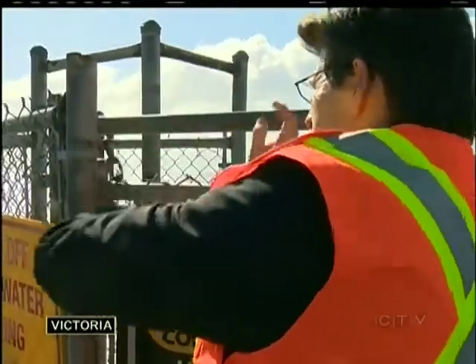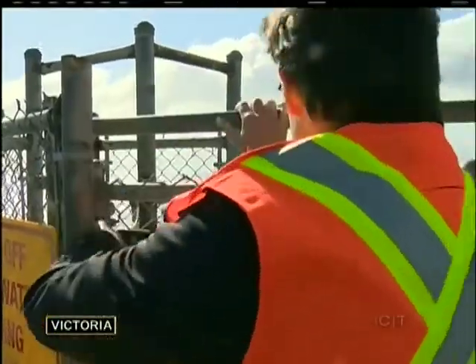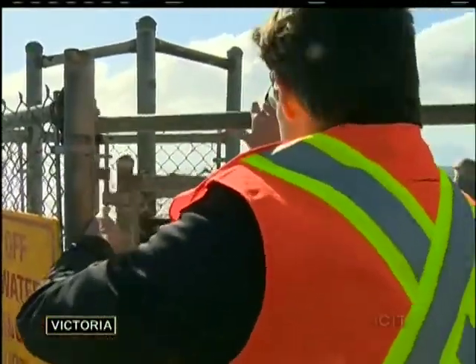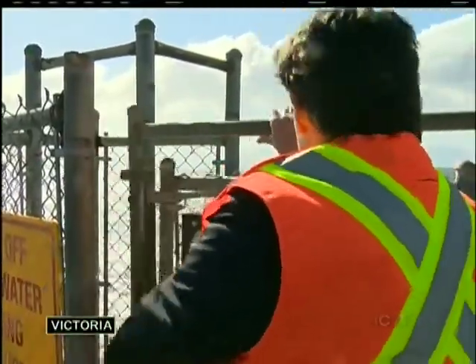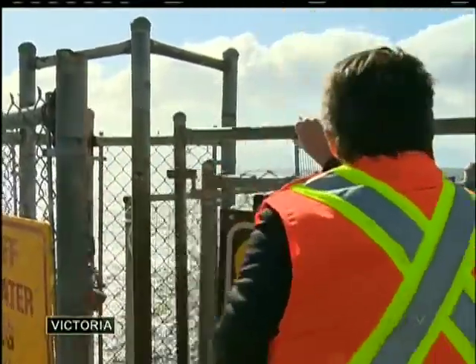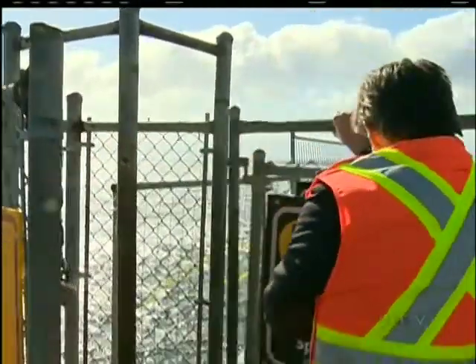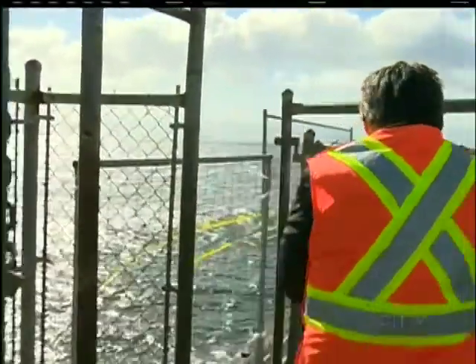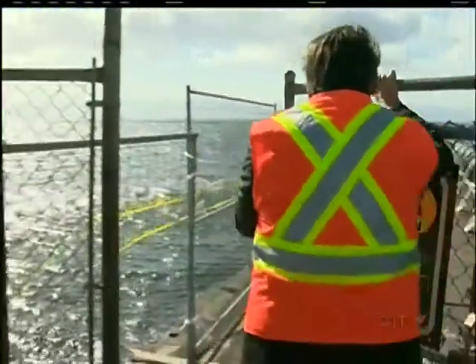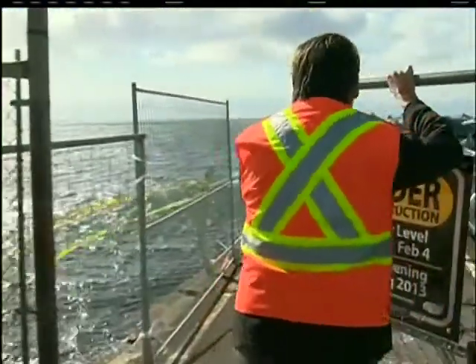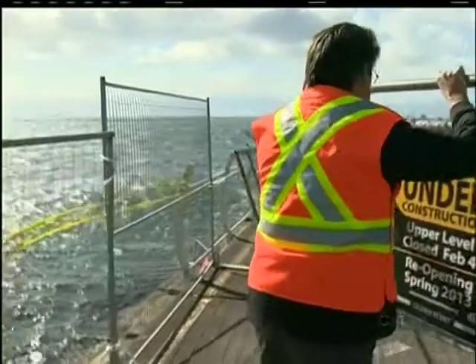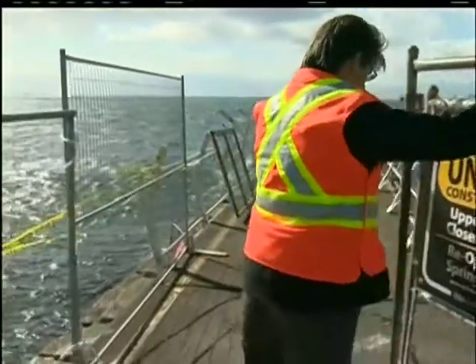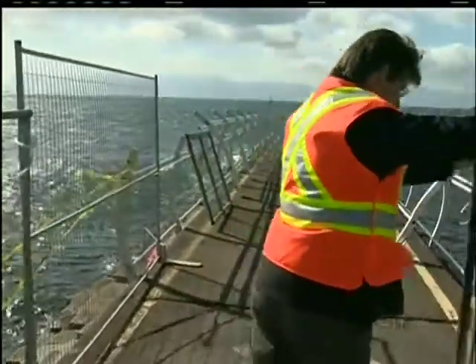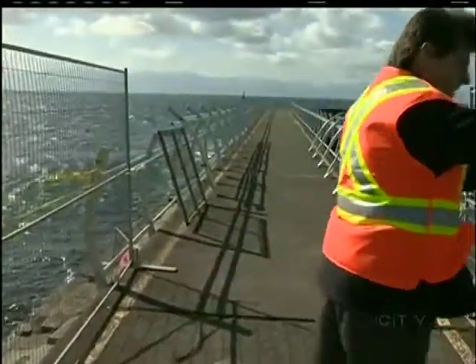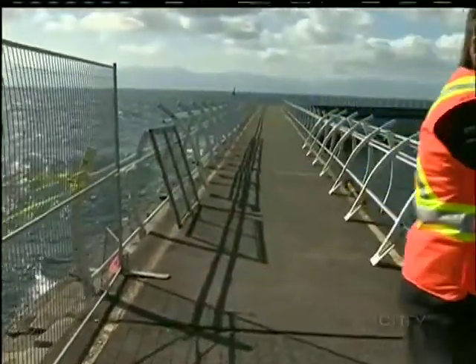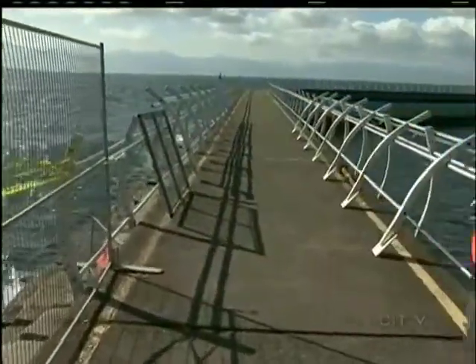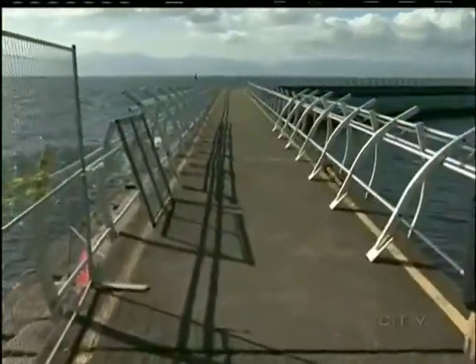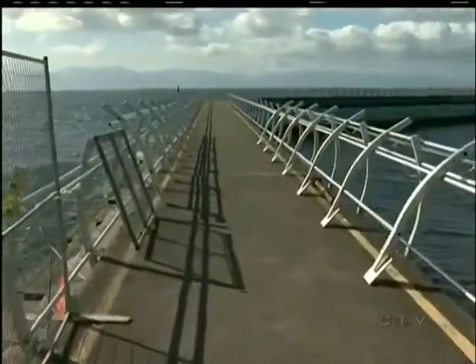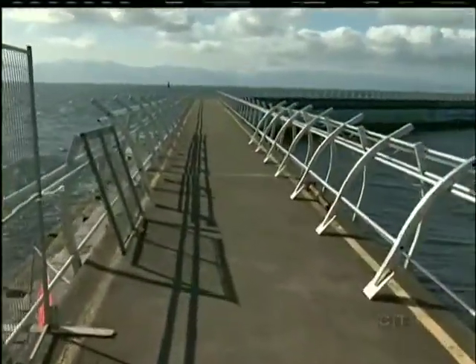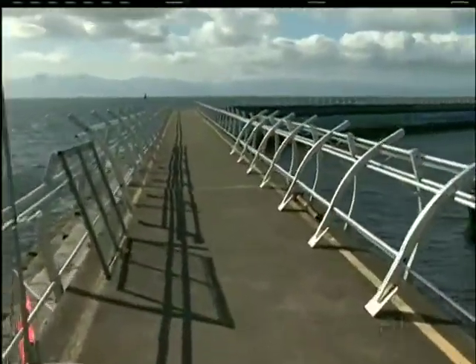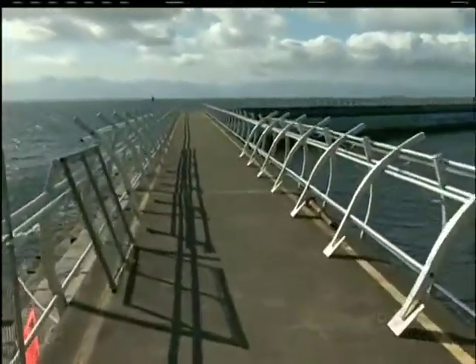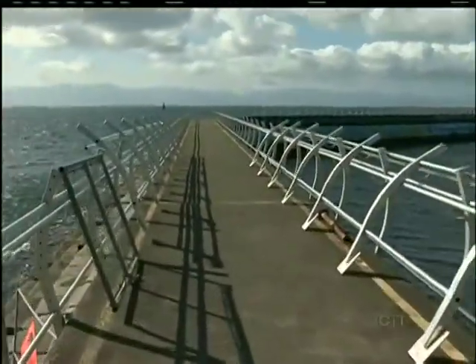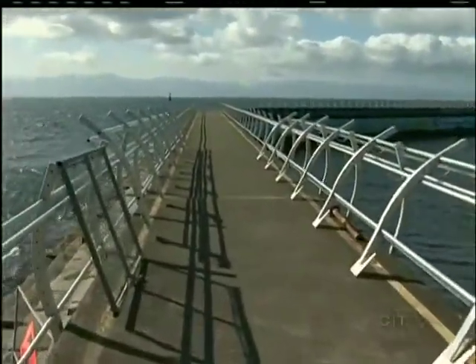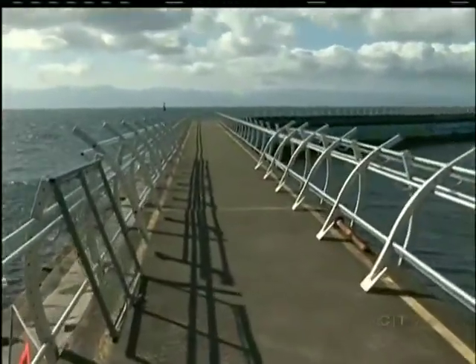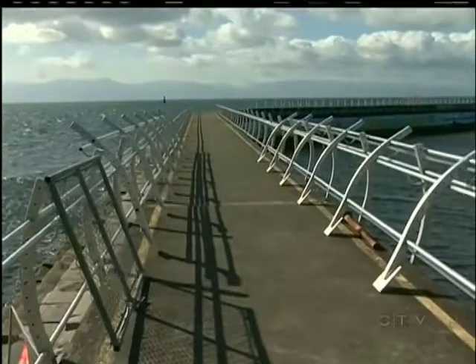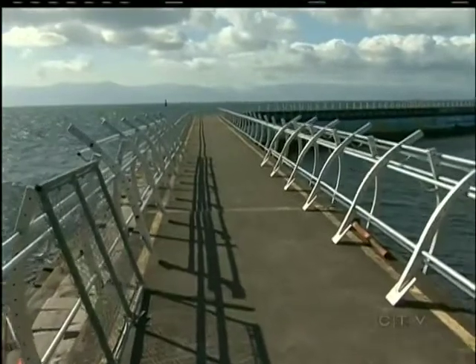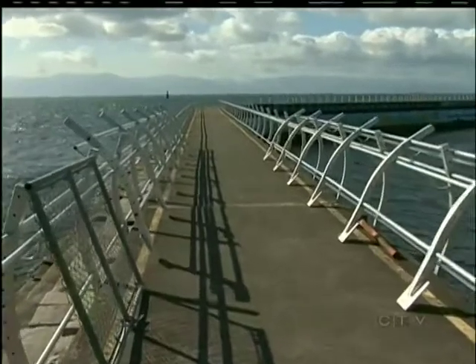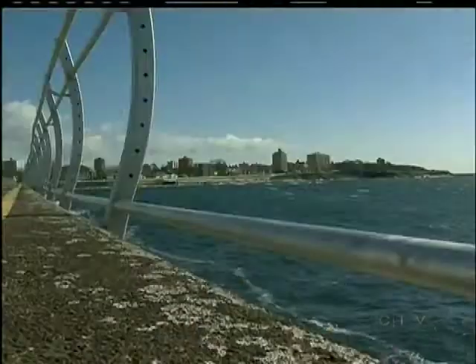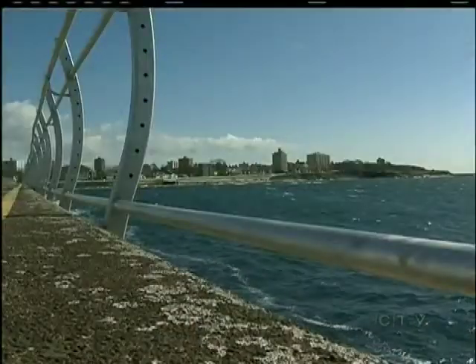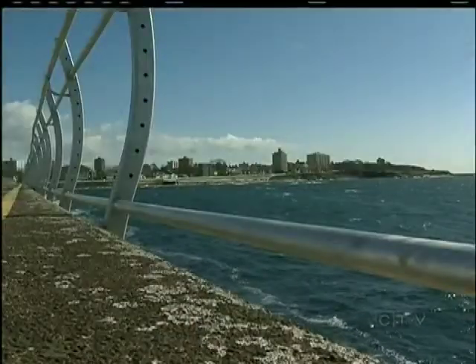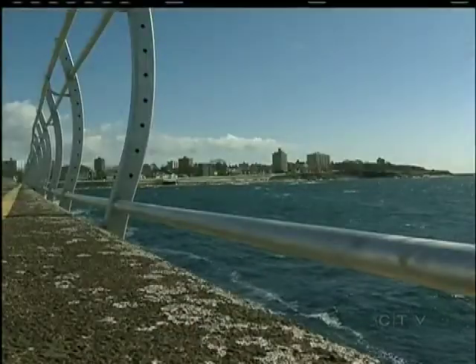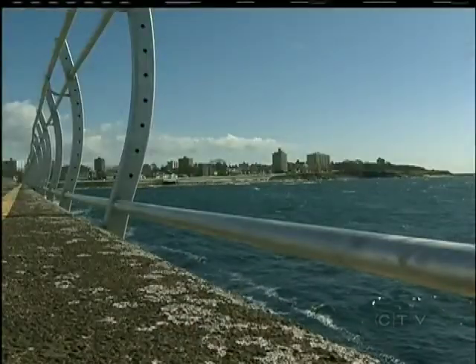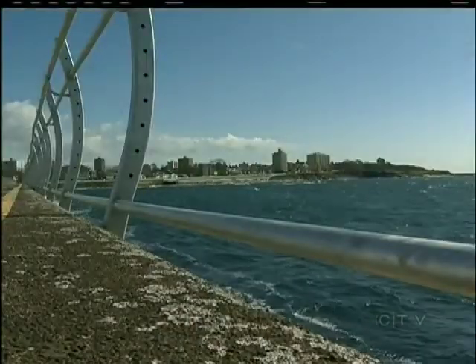The next time you step onto the Ogden Point breakwater, it's going to look something like this. Handrails have been installed along three-quarters of the iconic 700-metre stroll, with cabling set to be added next week.